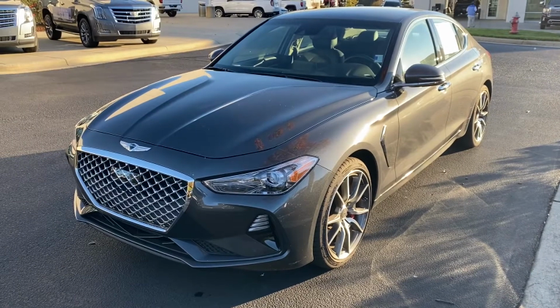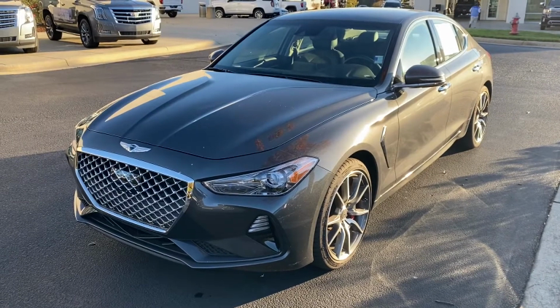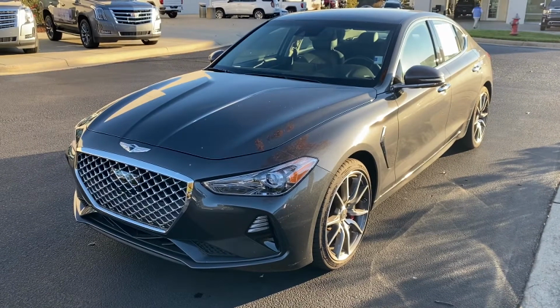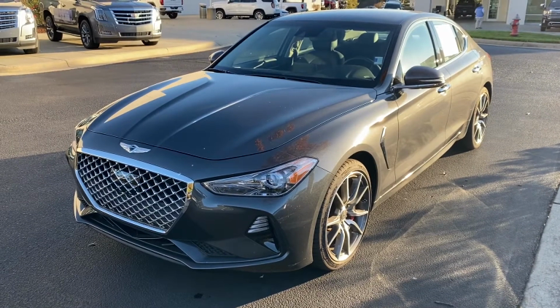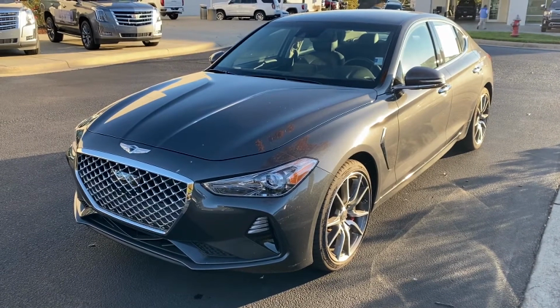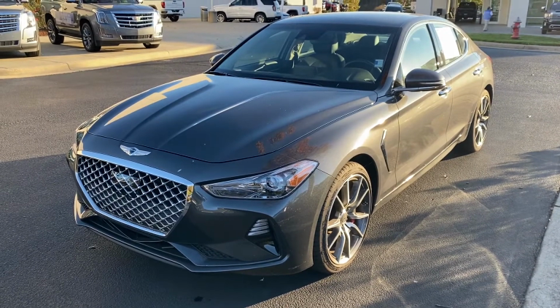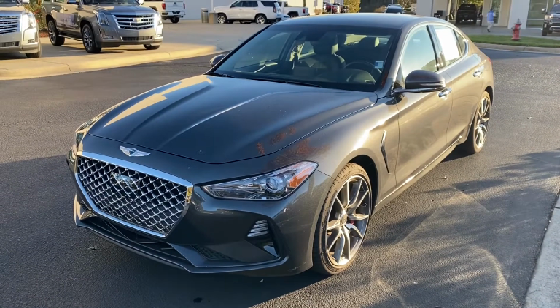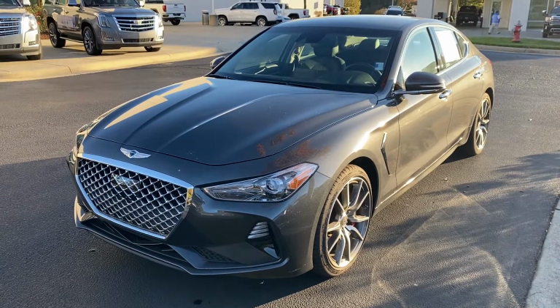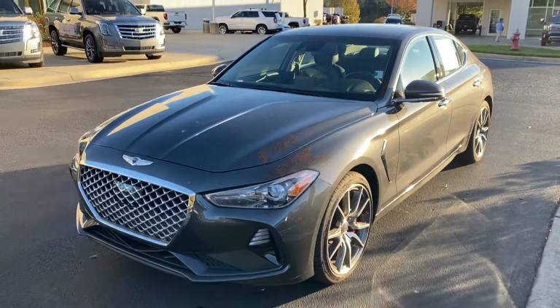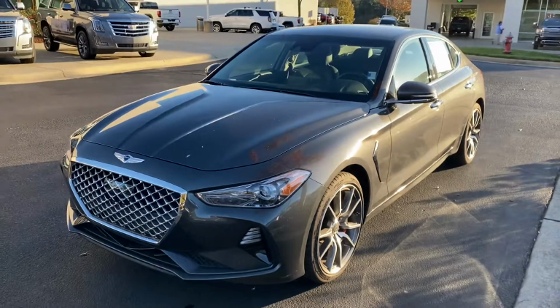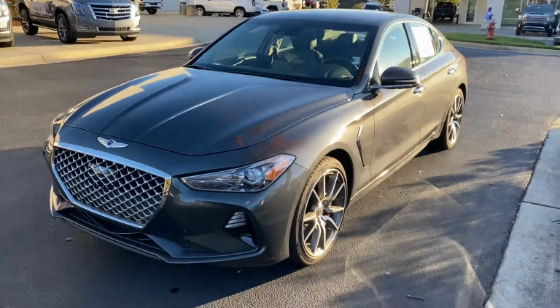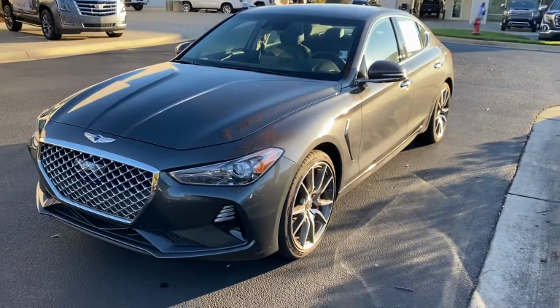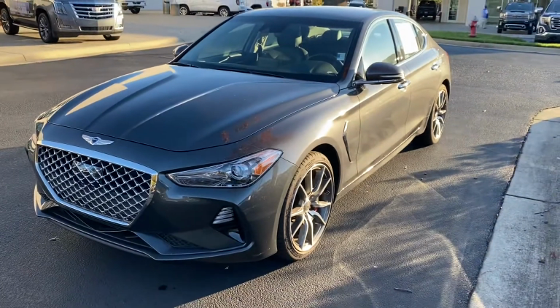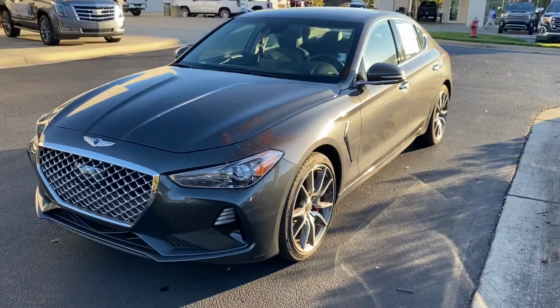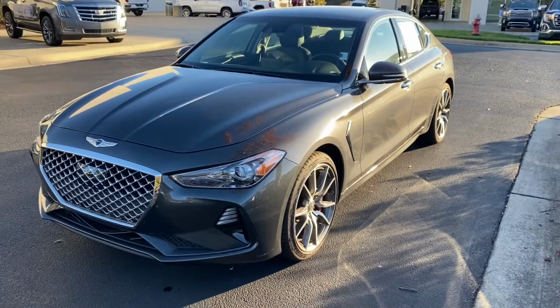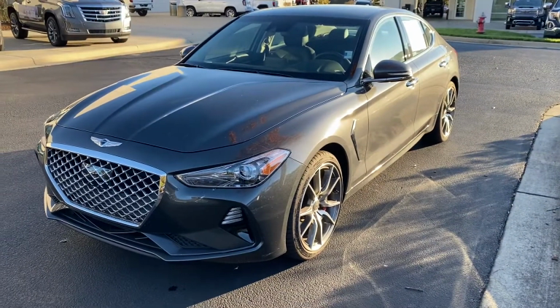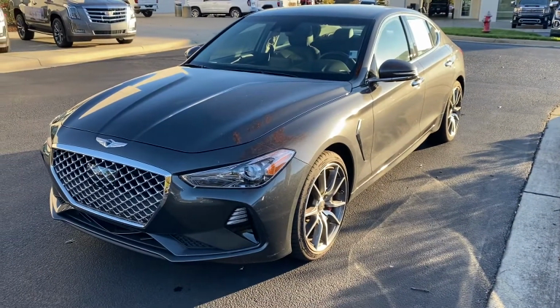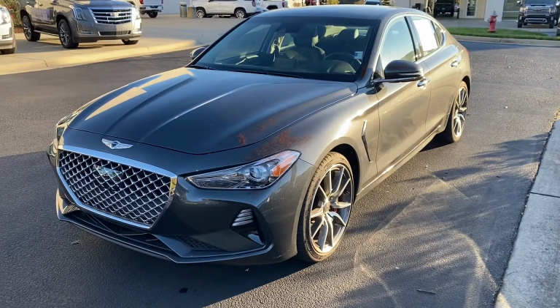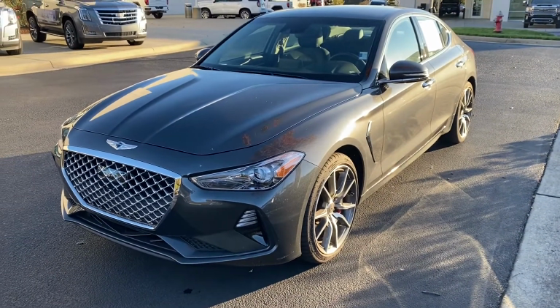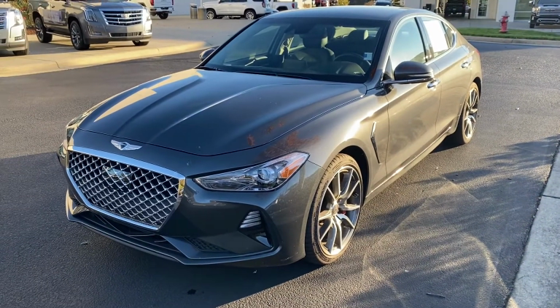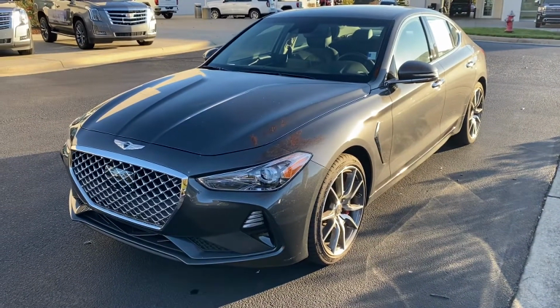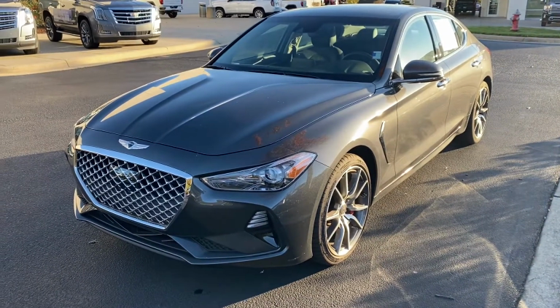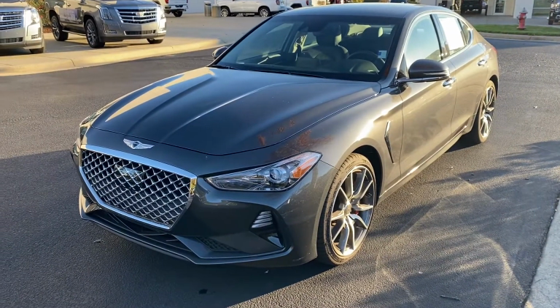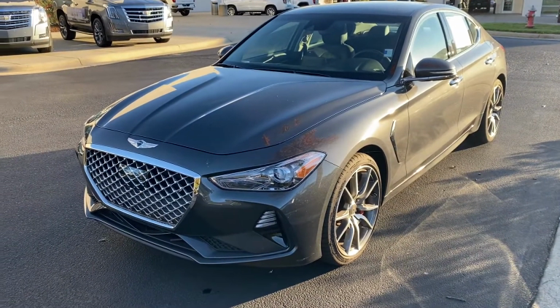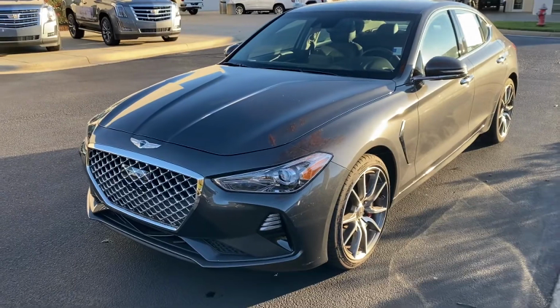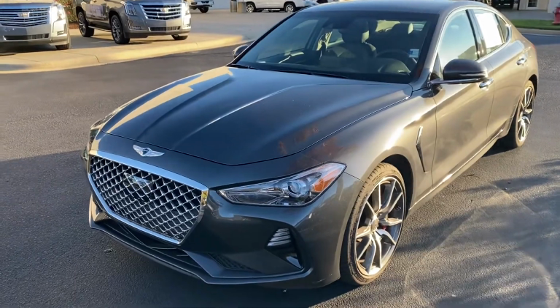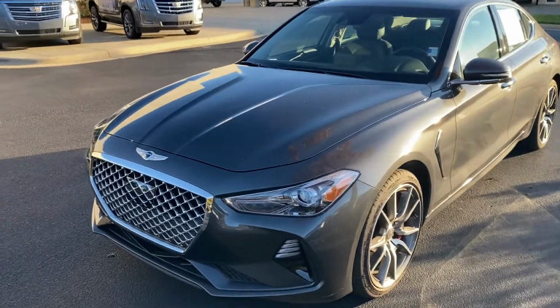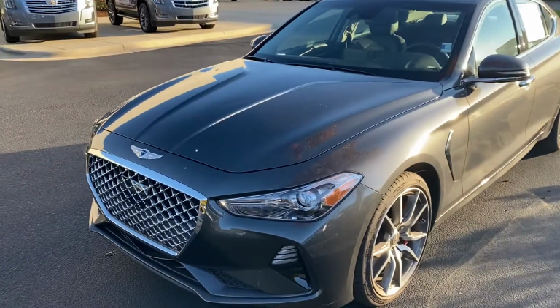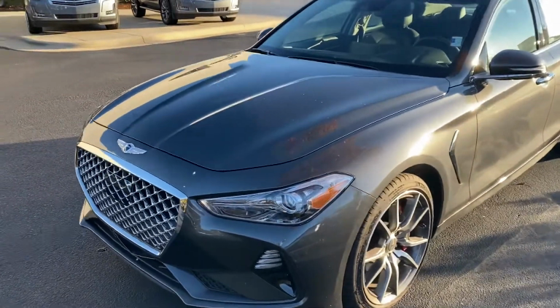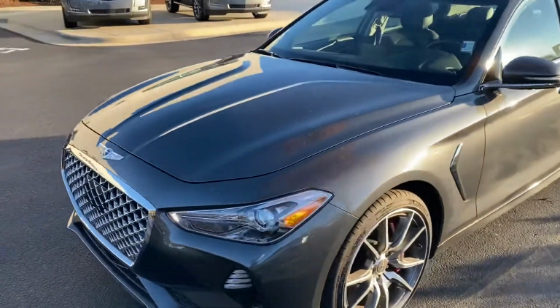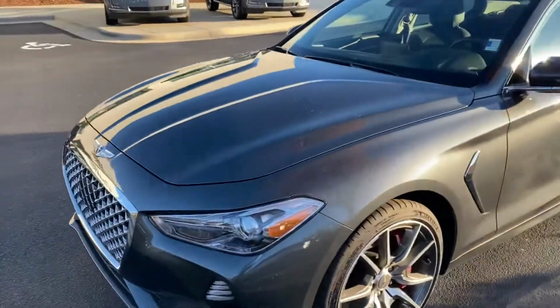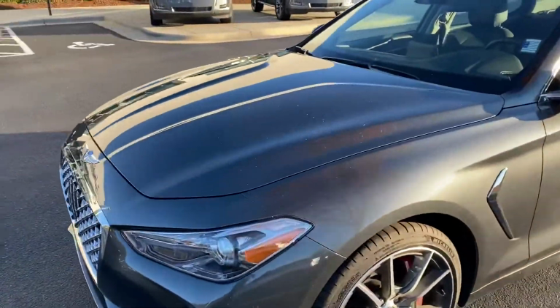Hello and thank you for your interest in this Genesis G70 here at Hendrick Buick GMC Cadillac in Cary, North Carolina. Just wanted to send you a quick walk around of it before you came in.